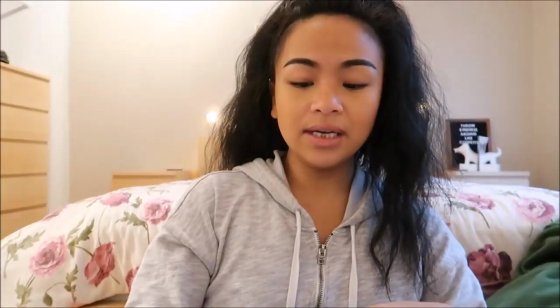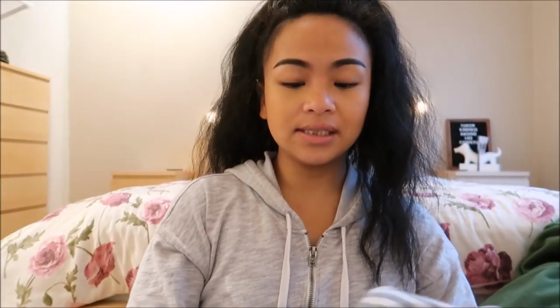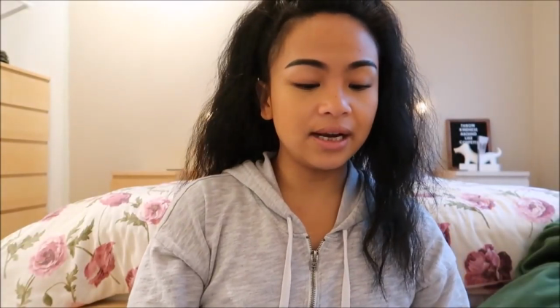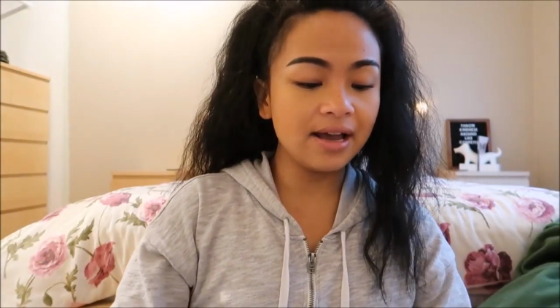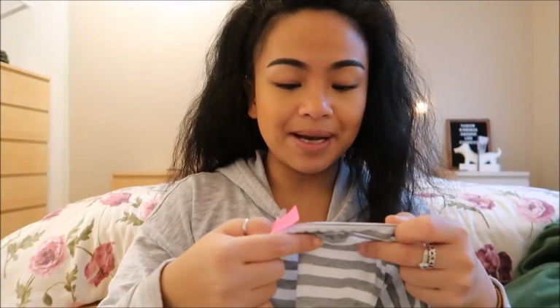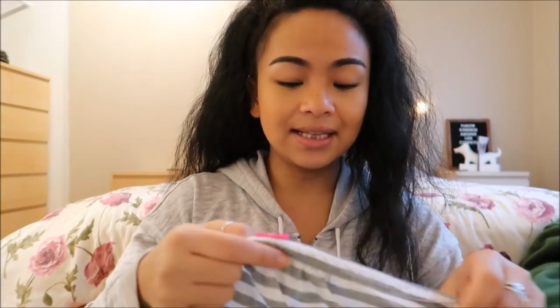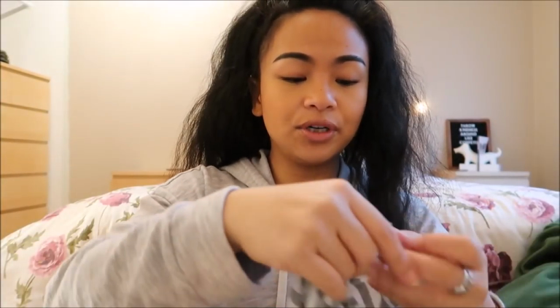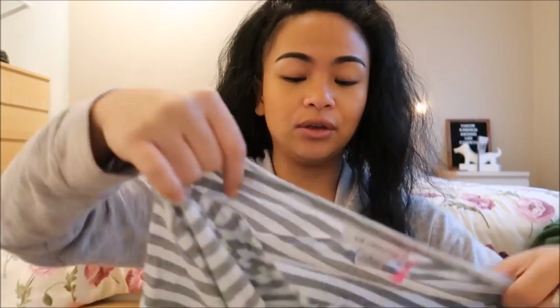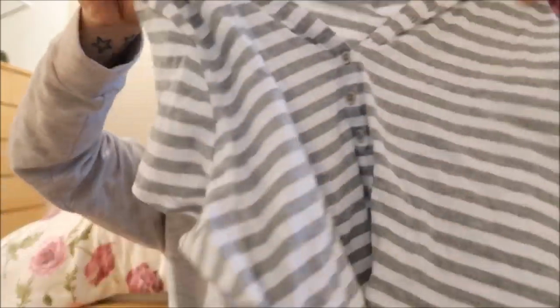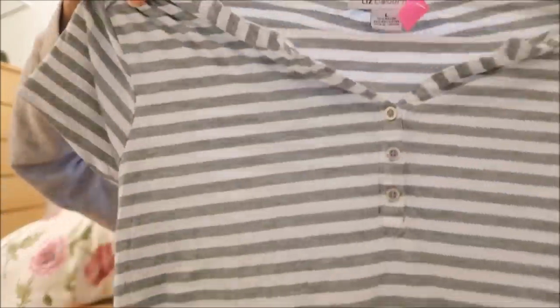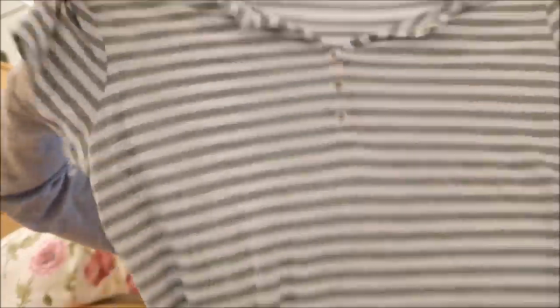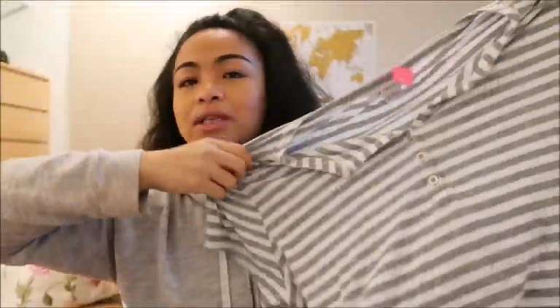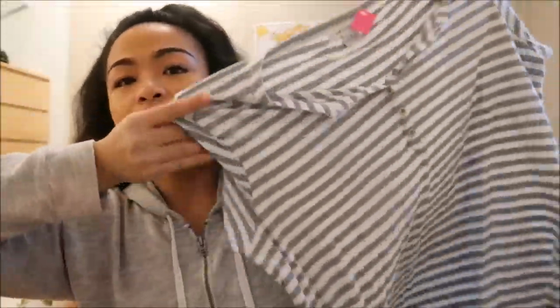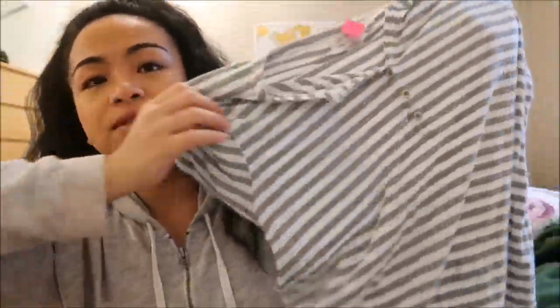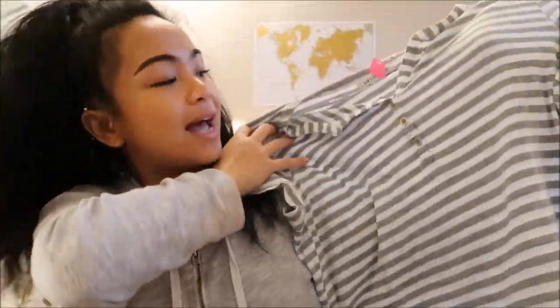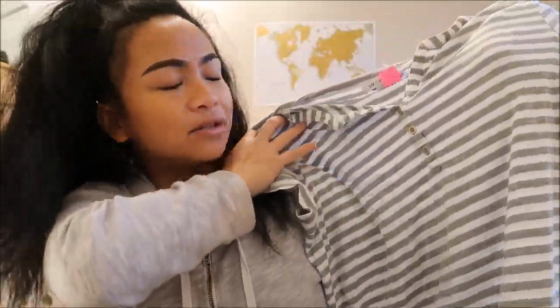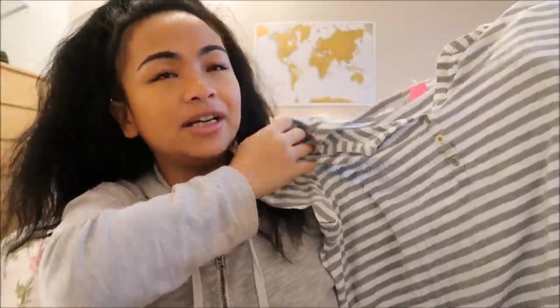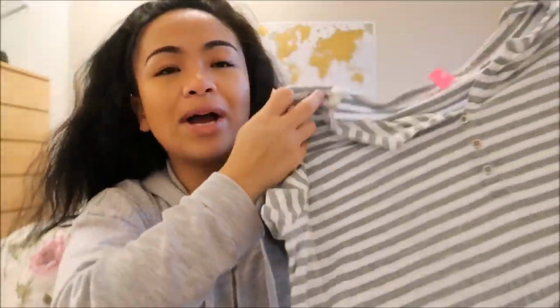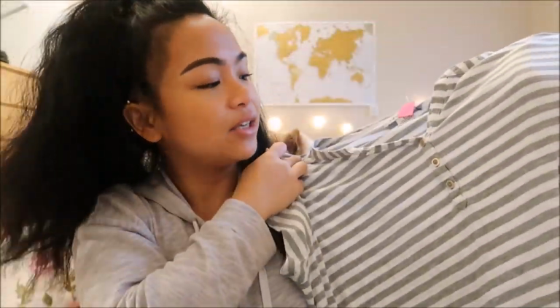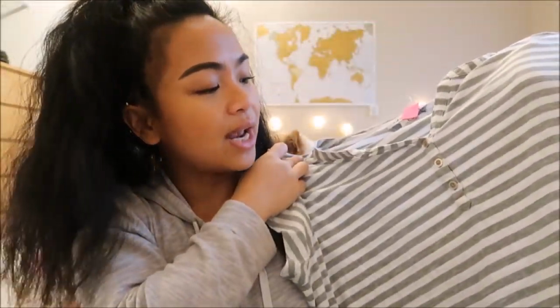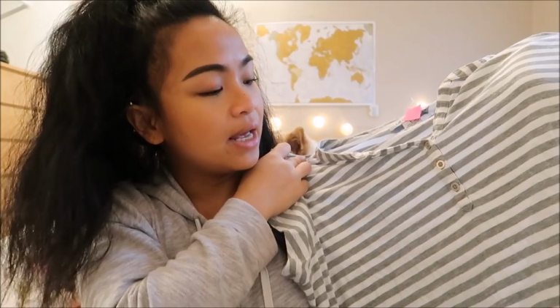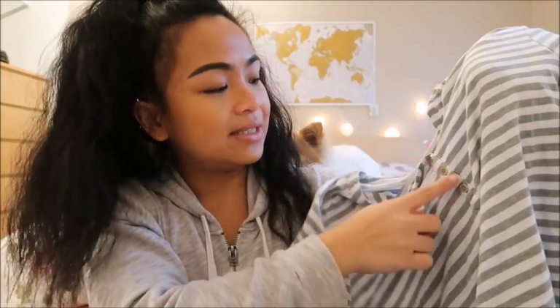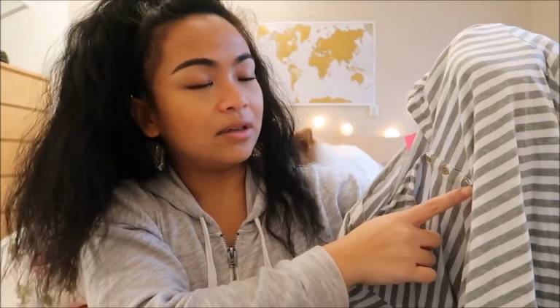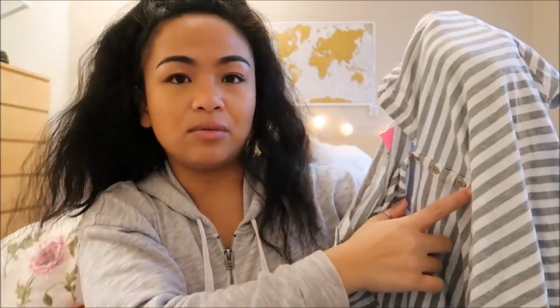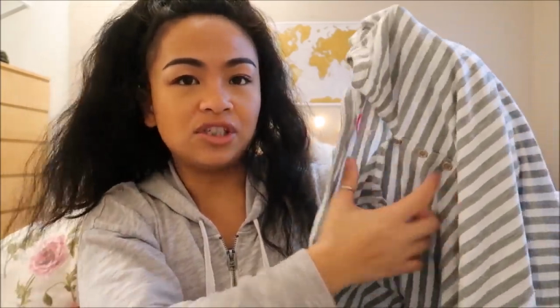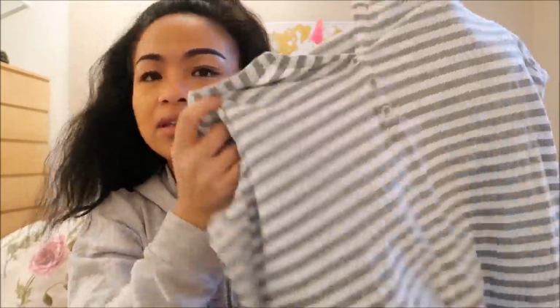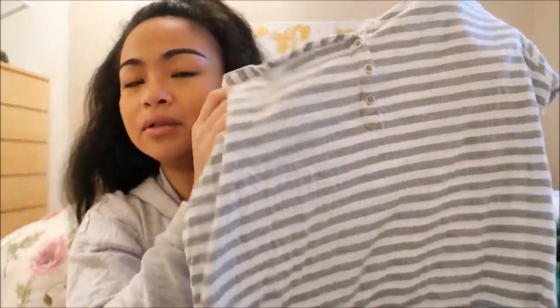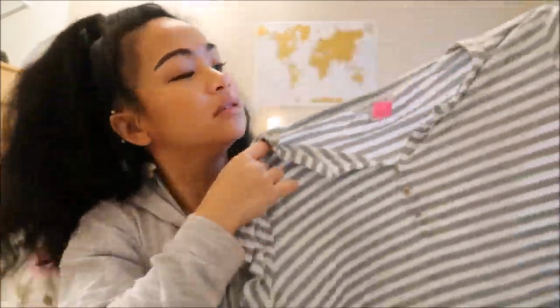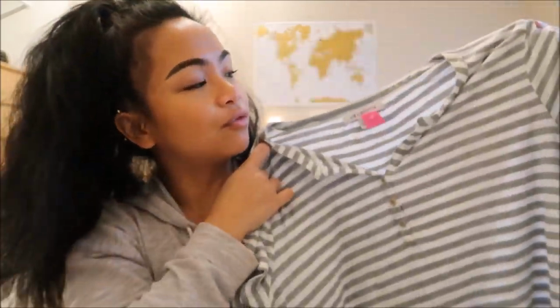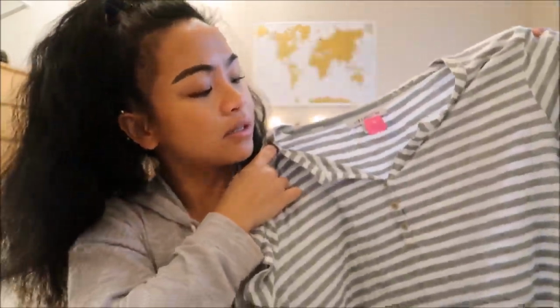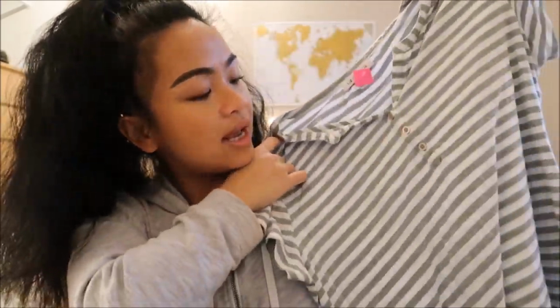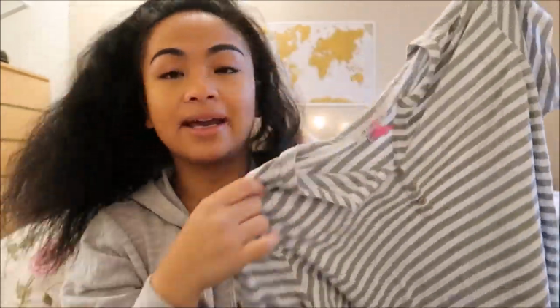The next thing I have is by Liz Claiborne in a large. It's just this really loose white and gray top — it goes almost just to the middle of the front.